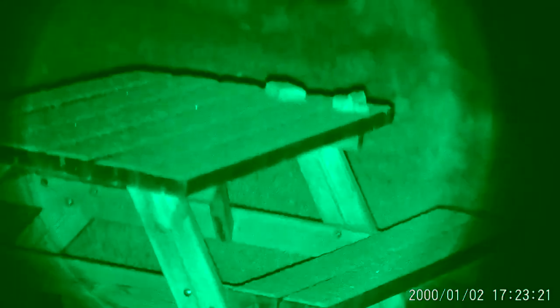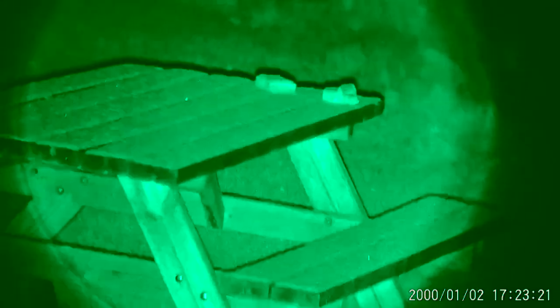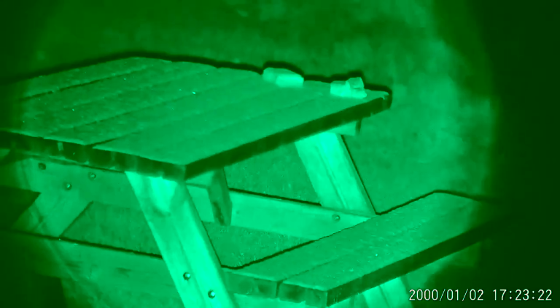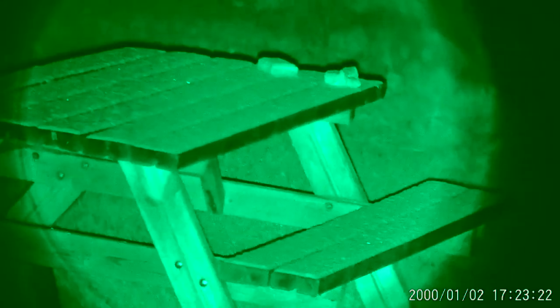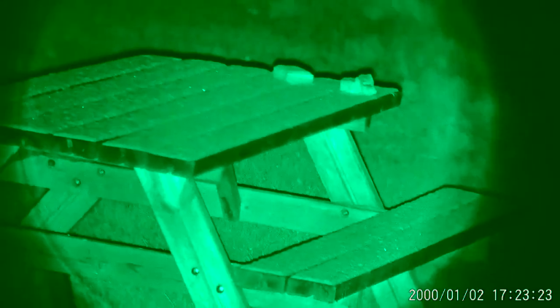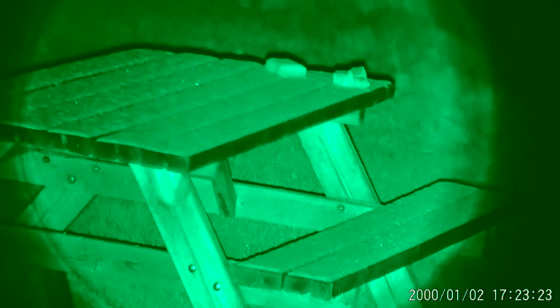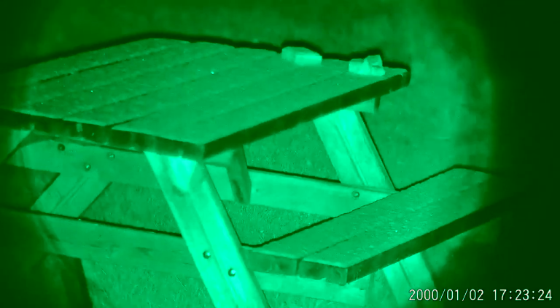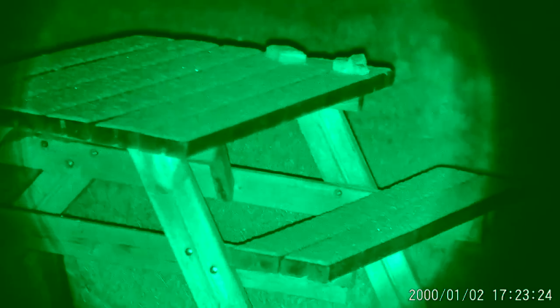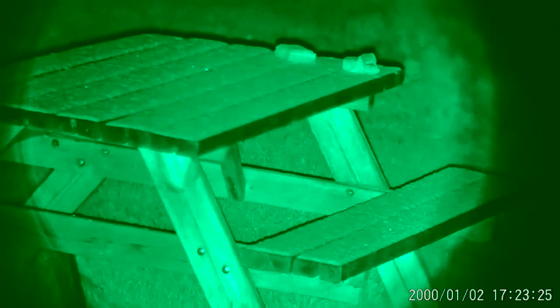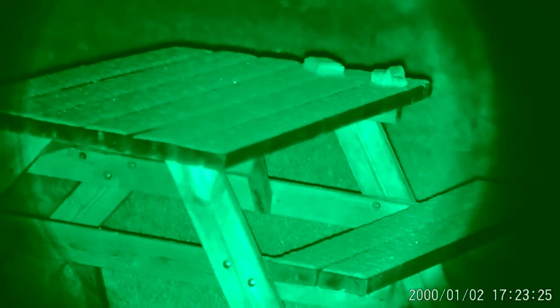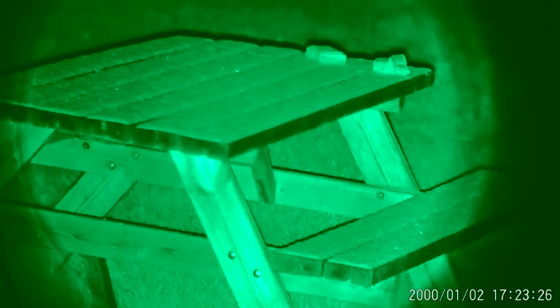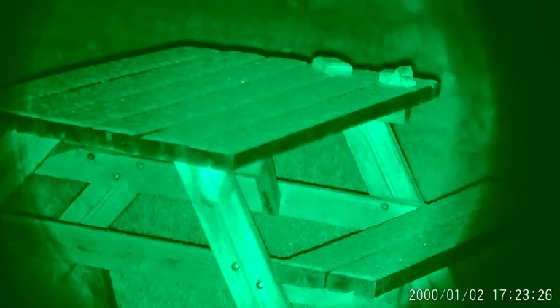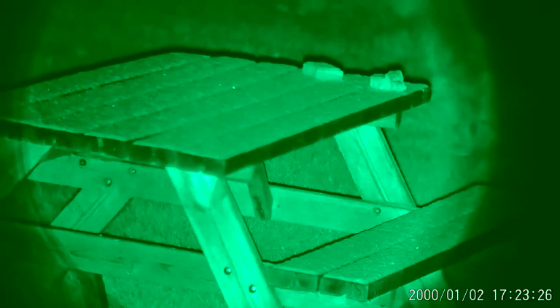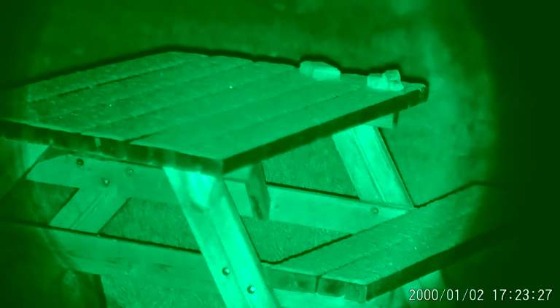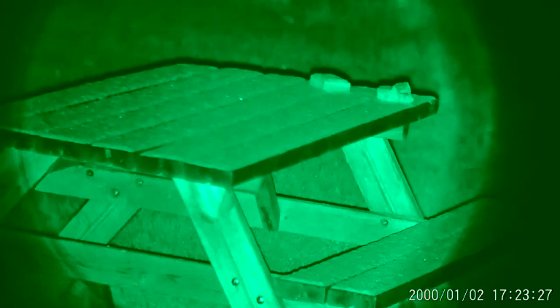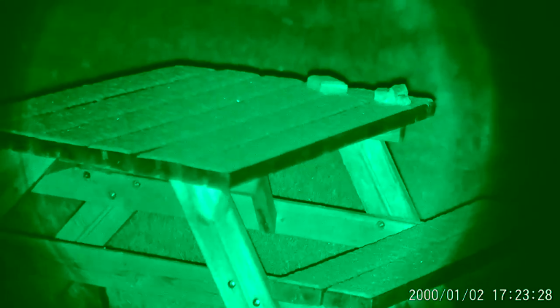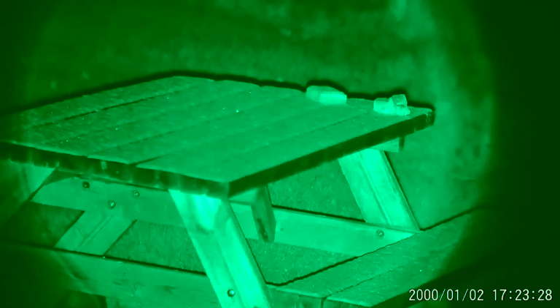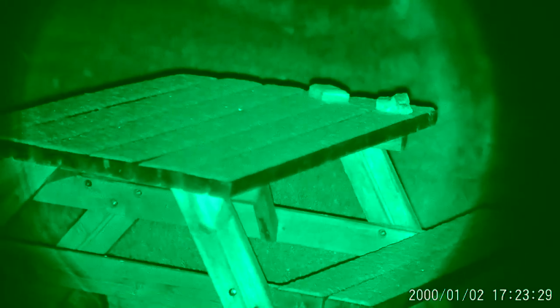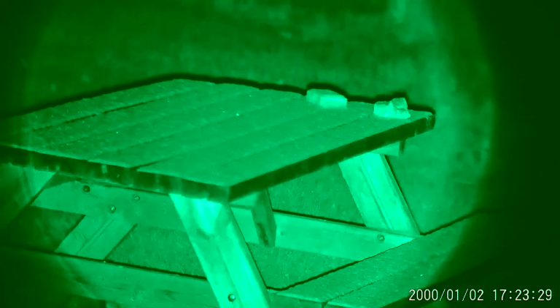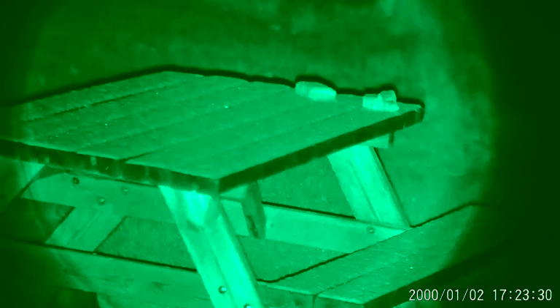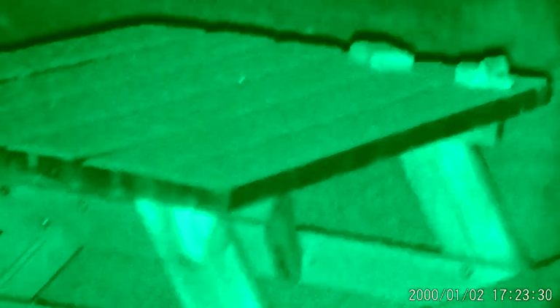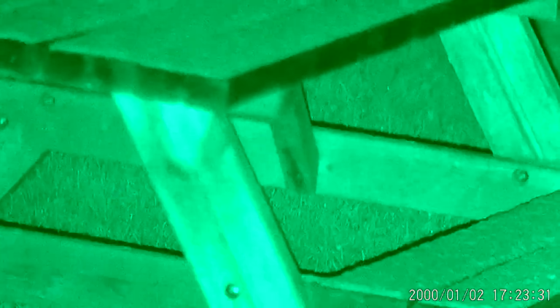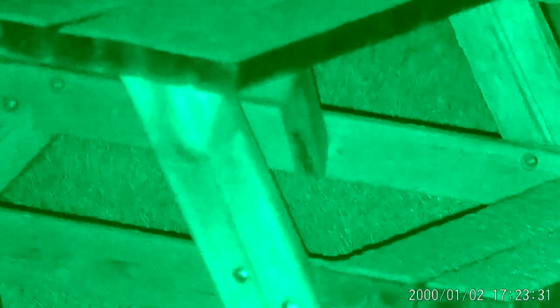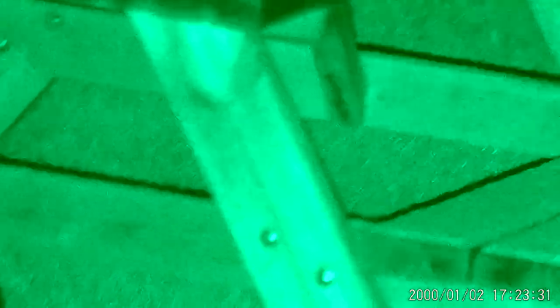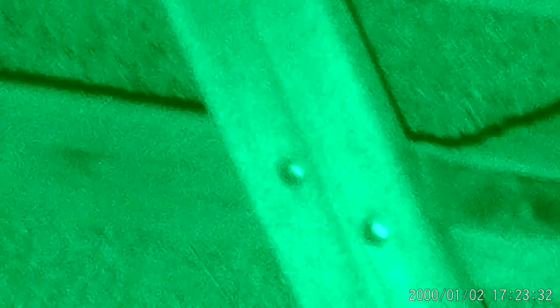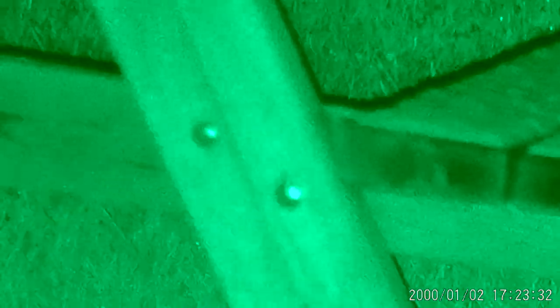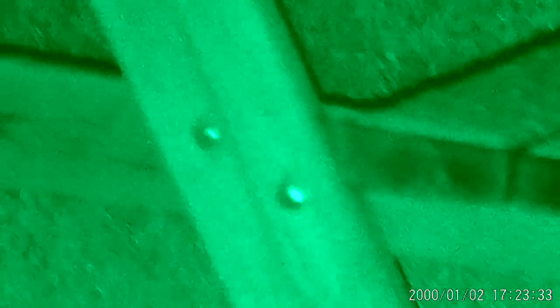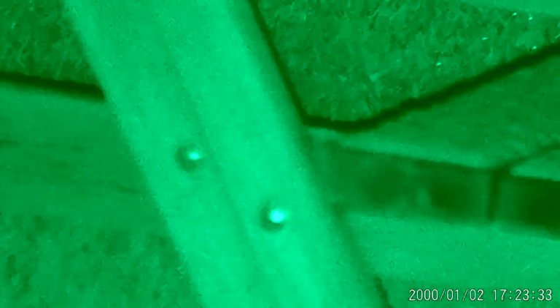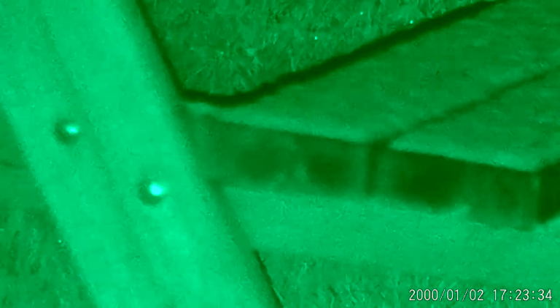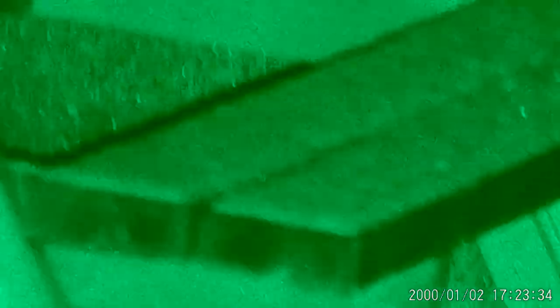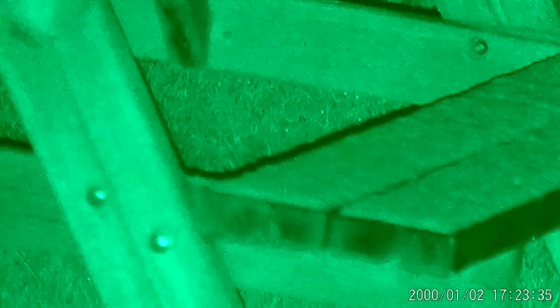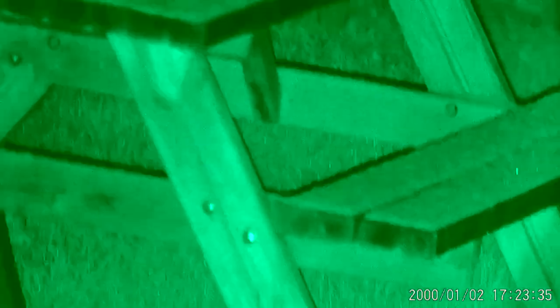And as you can see, you're quite clear on the table and it was pitch black night. It had been slightly snowing — there's some snow just sitting on the top of the table there. And here I am just testing the zoom, just zooming in onto some of the bolts on the table.